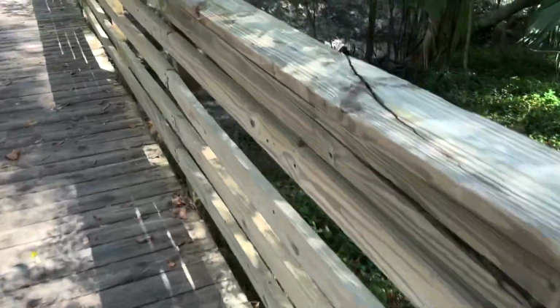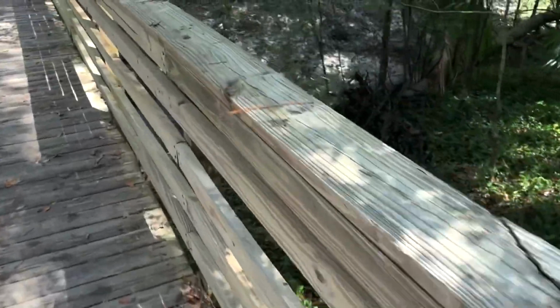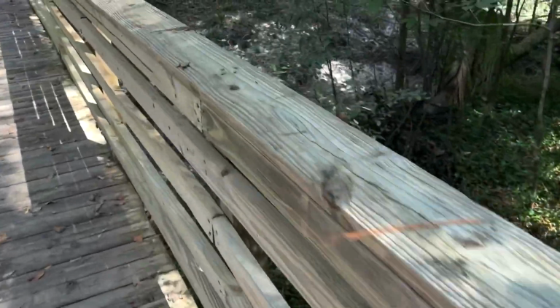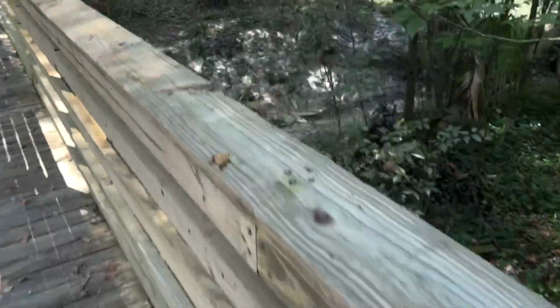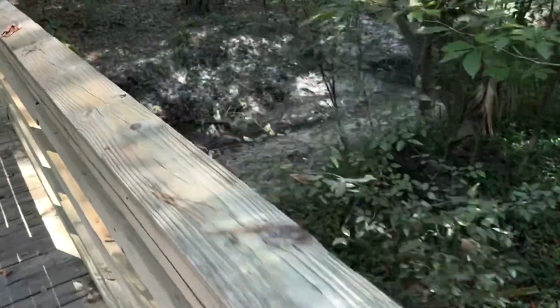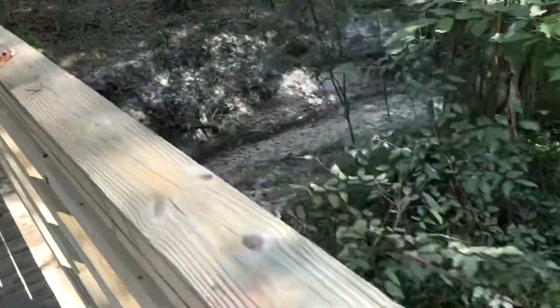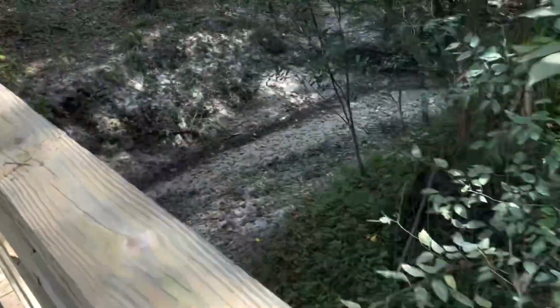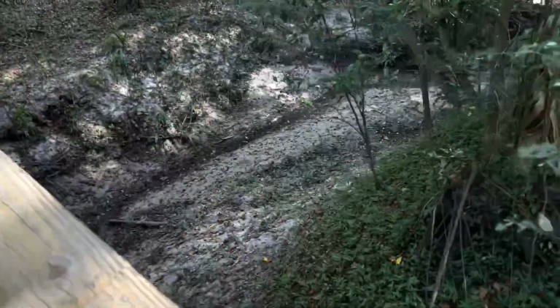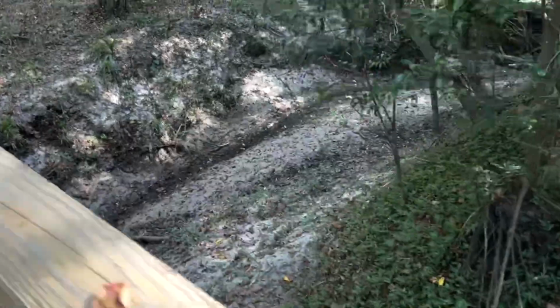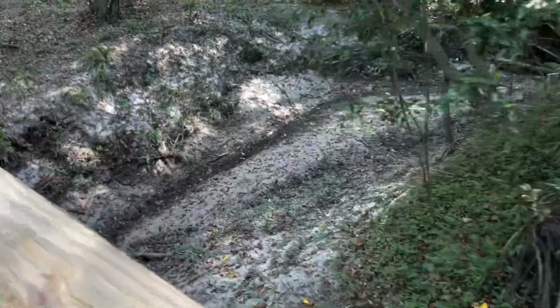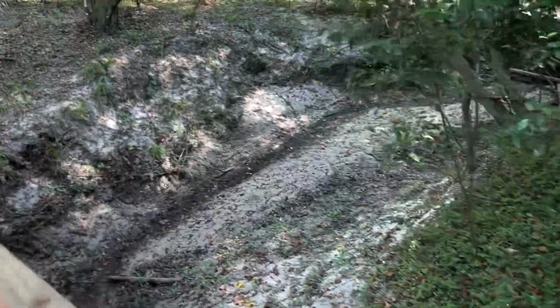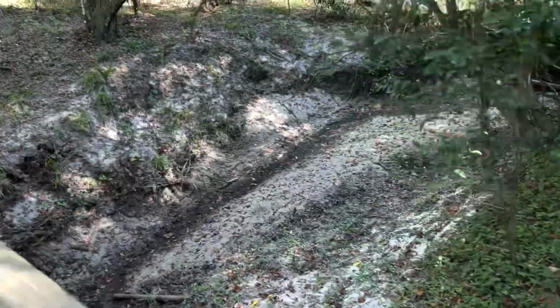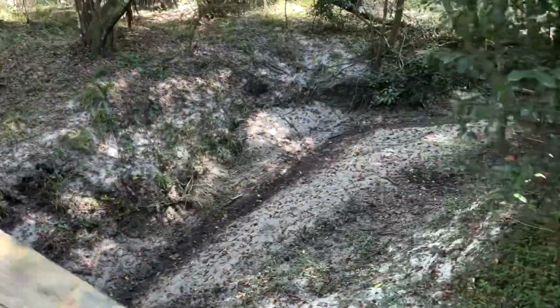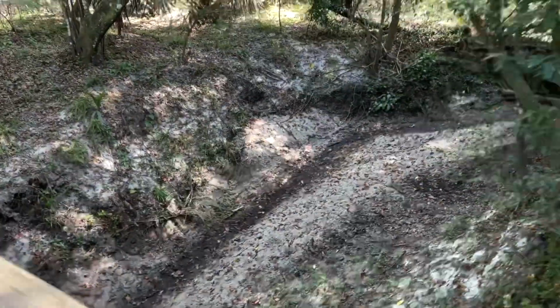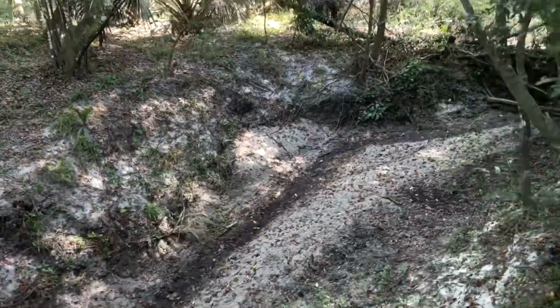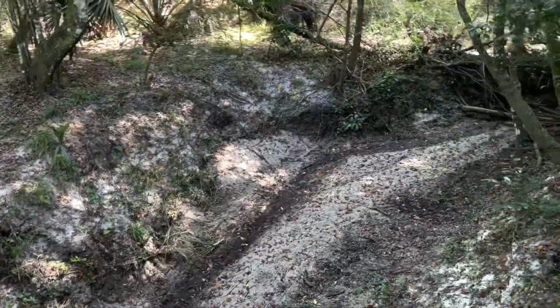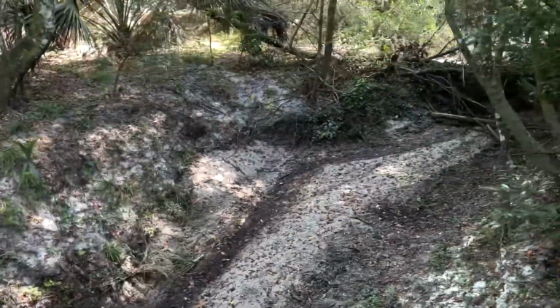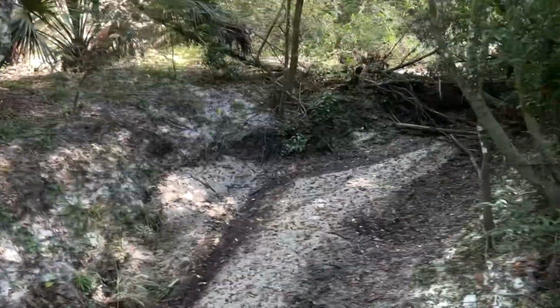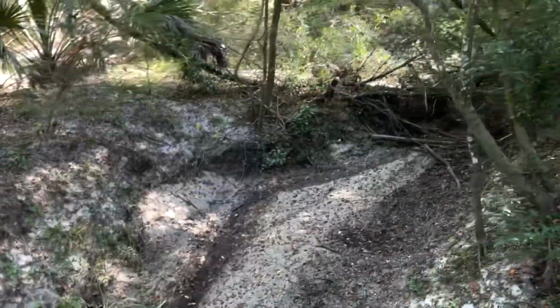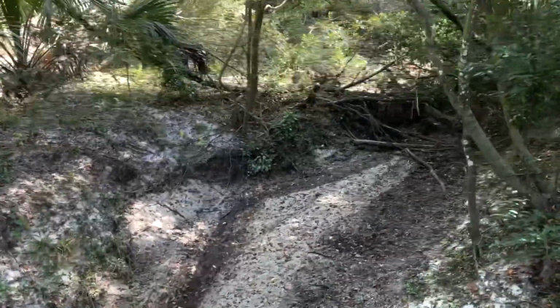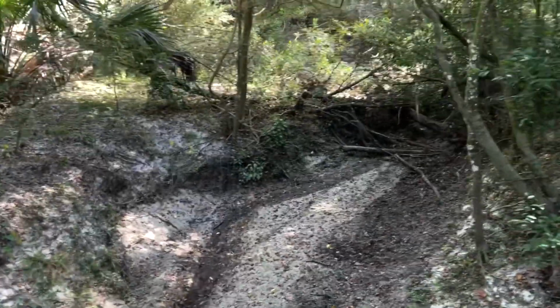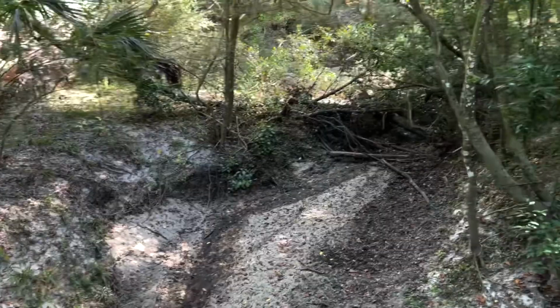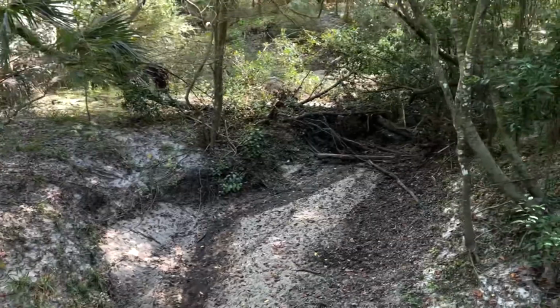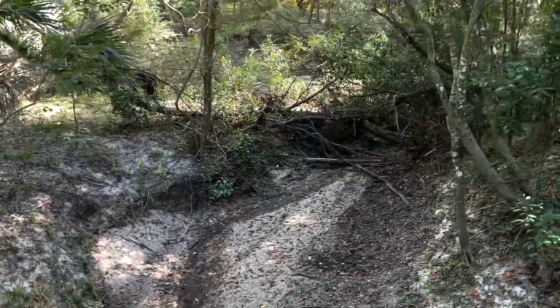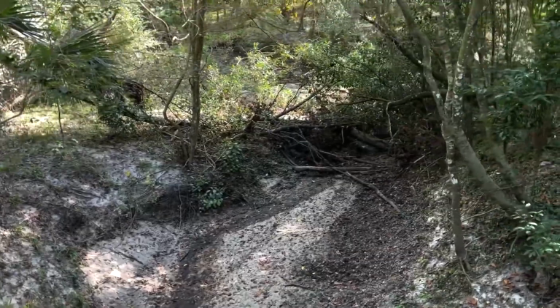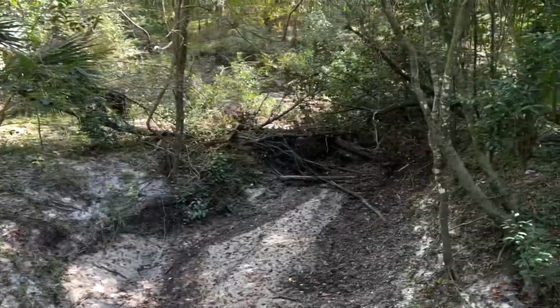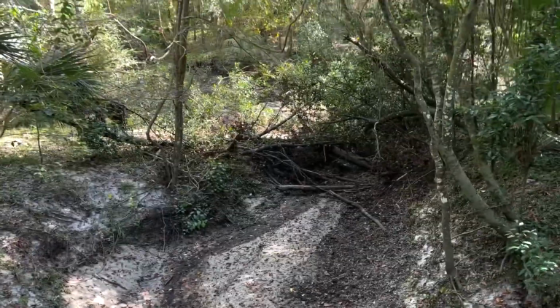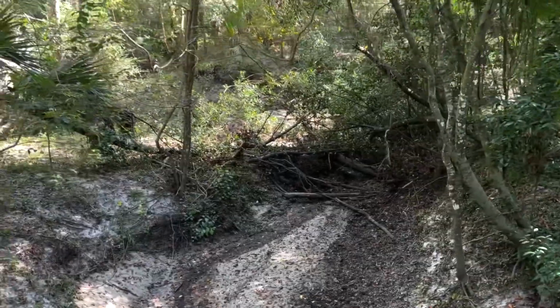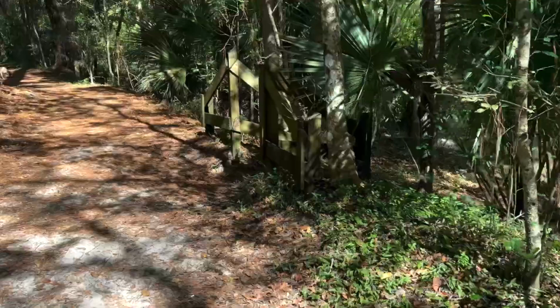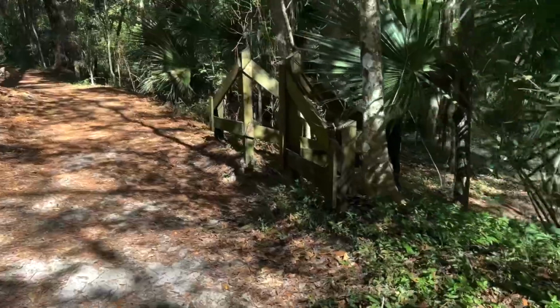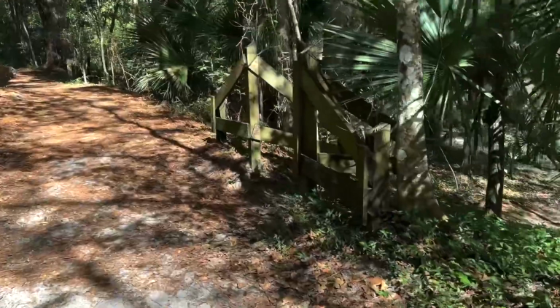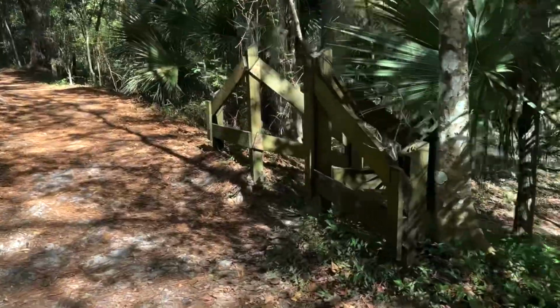Here's a creek that's pretty much dried up because it's dry season — it goes into the main creek there. It's a branch and another beach.